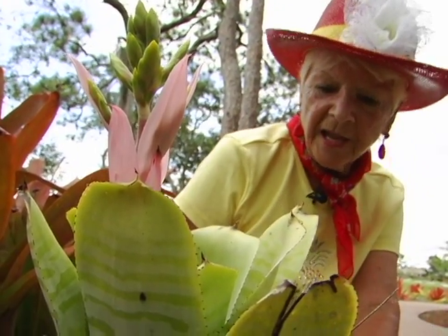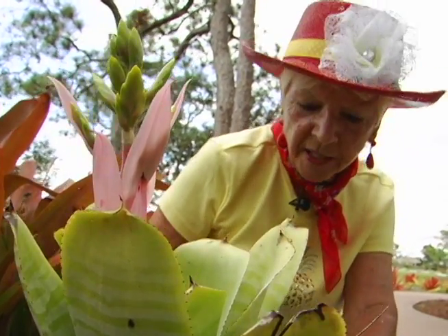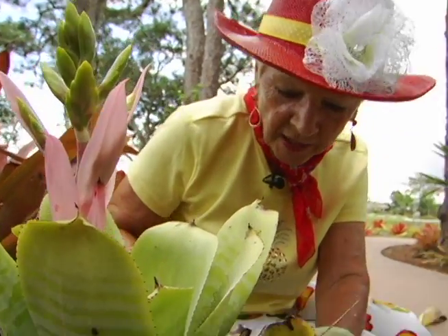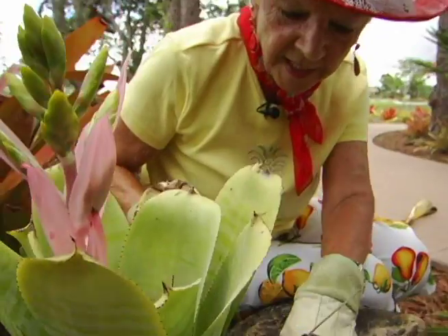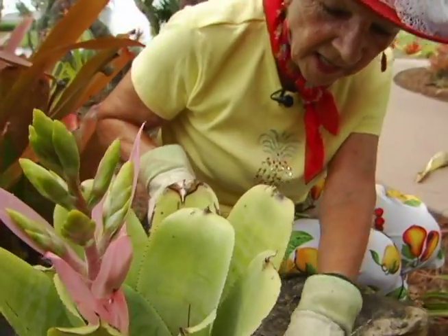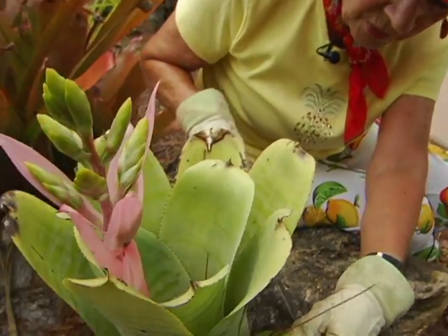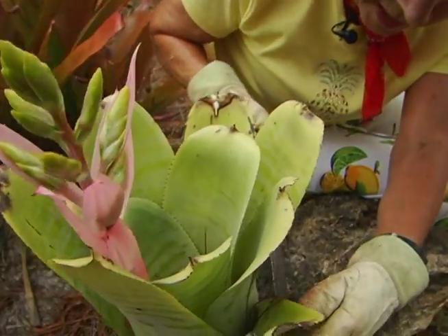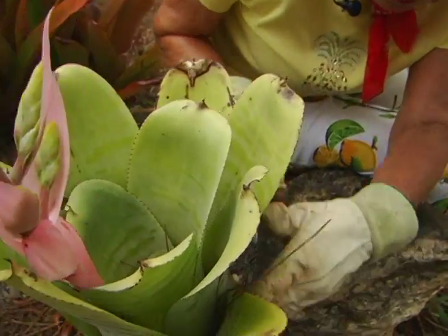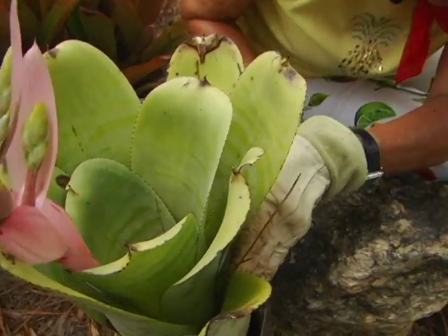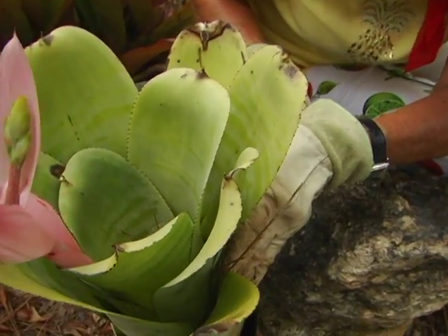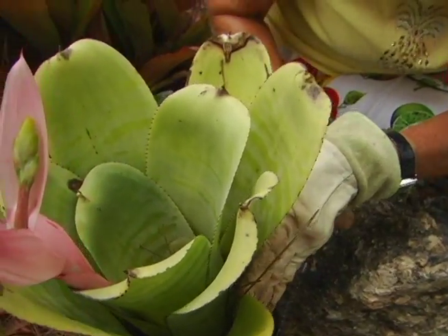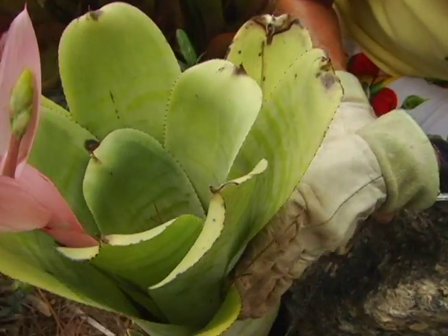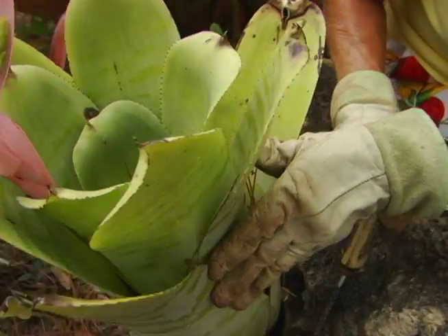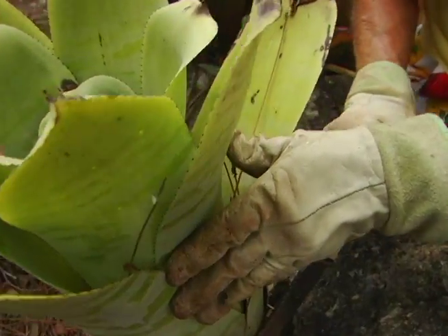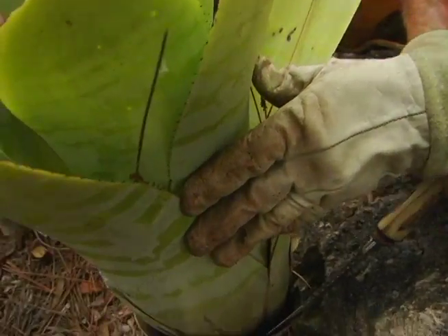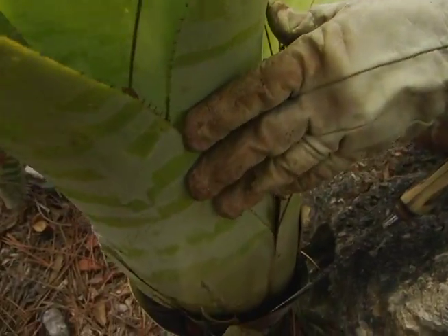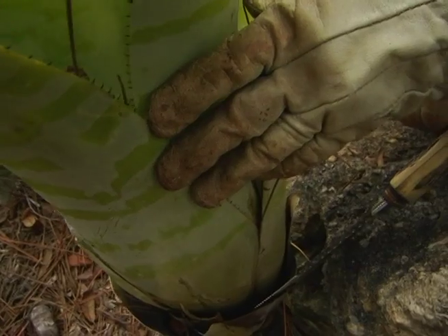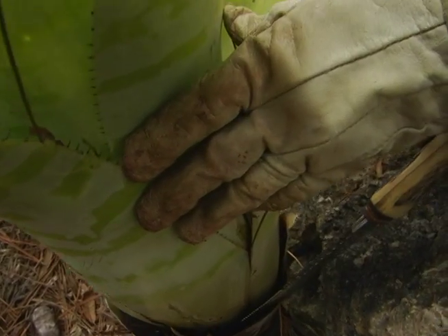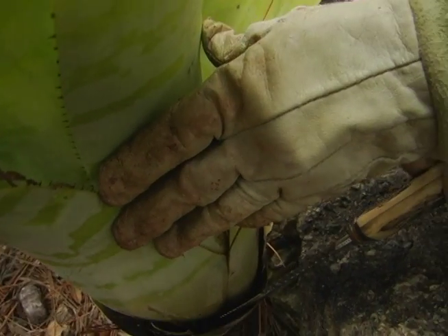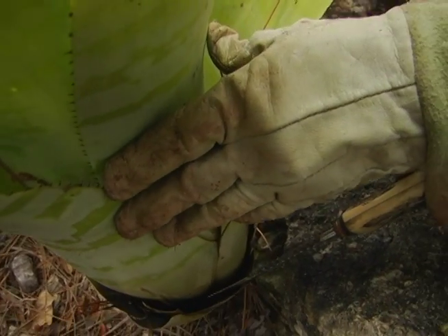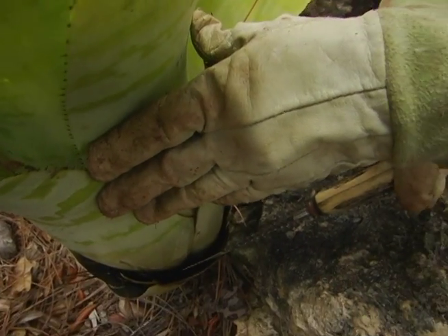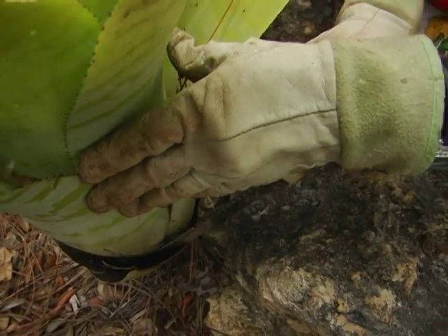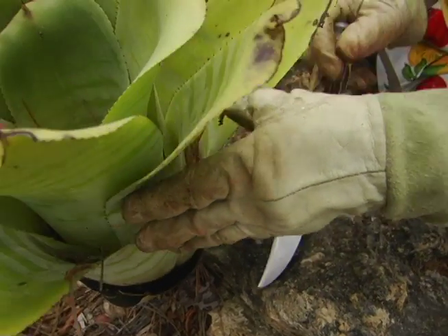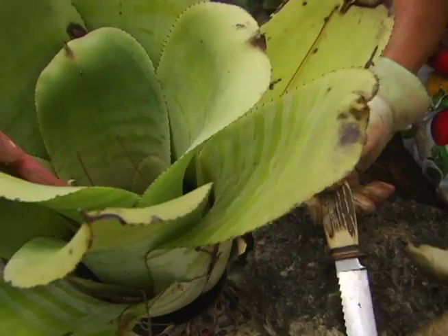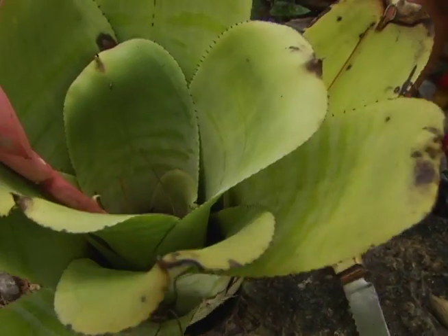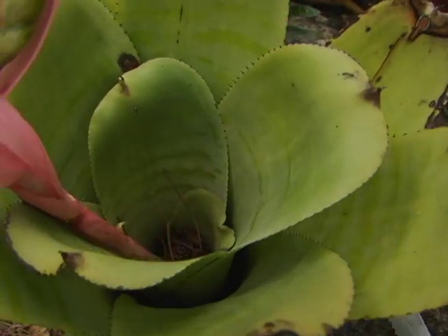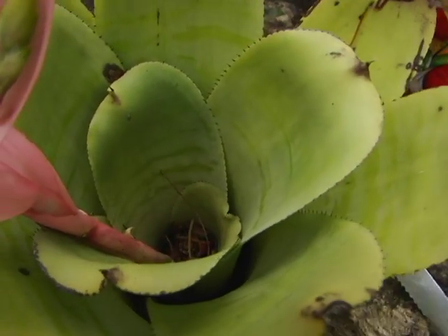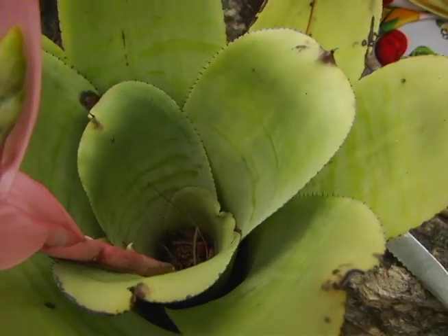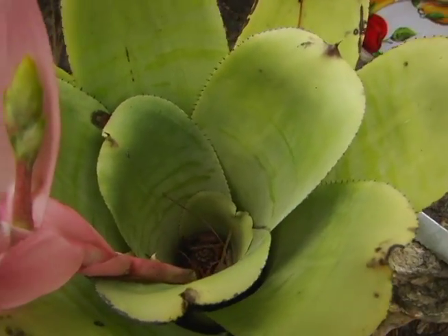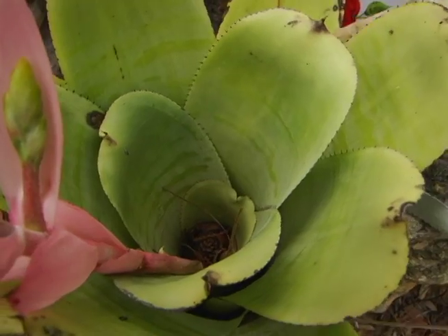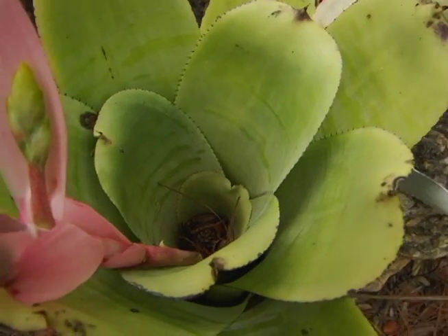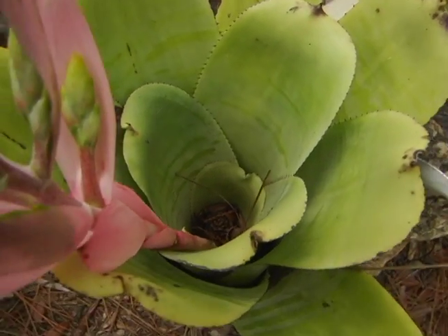Now here you can see the water in the plant. This is all they need — just a little bit of water and some of the old leaves for nourishment.